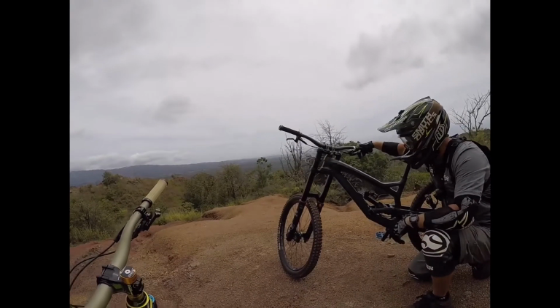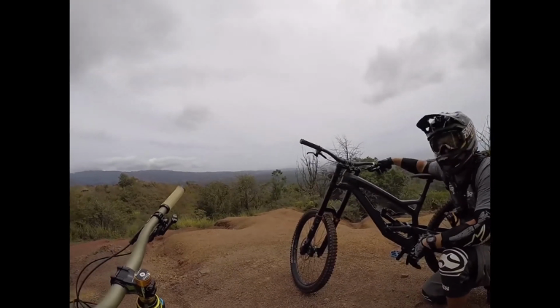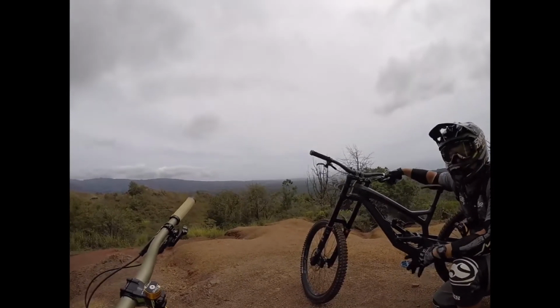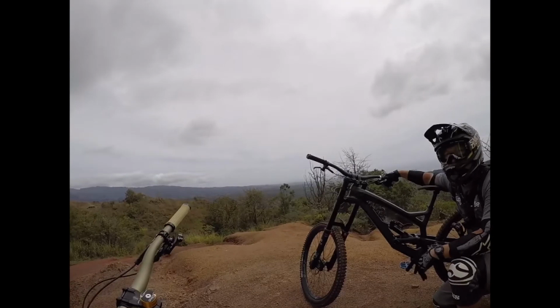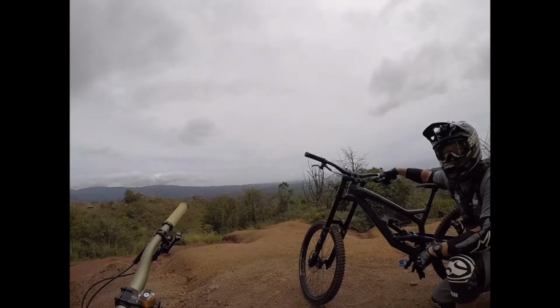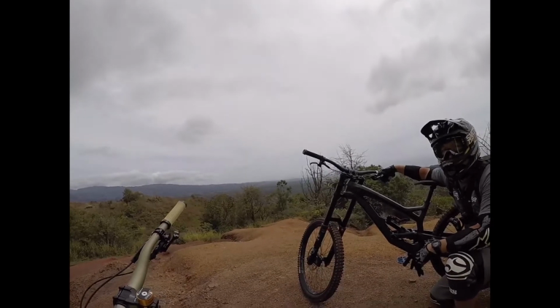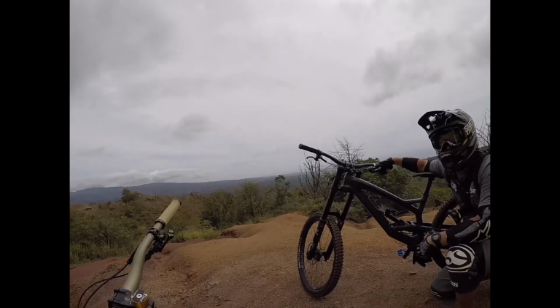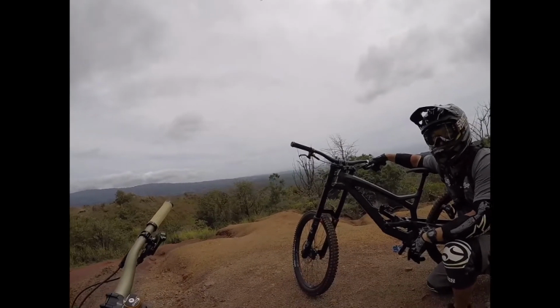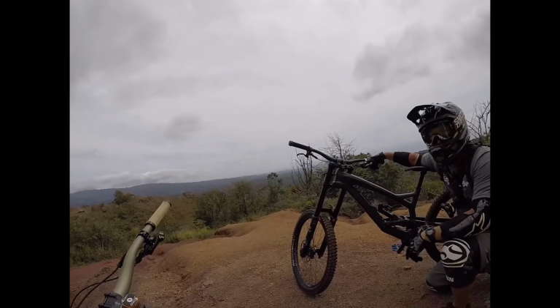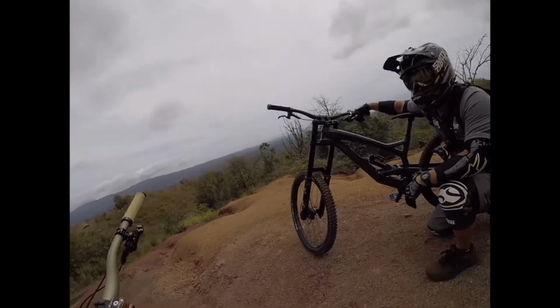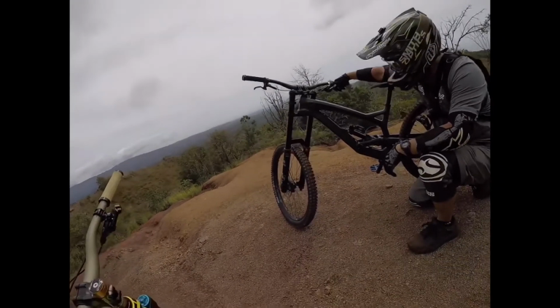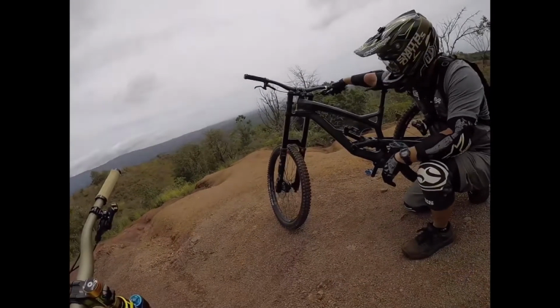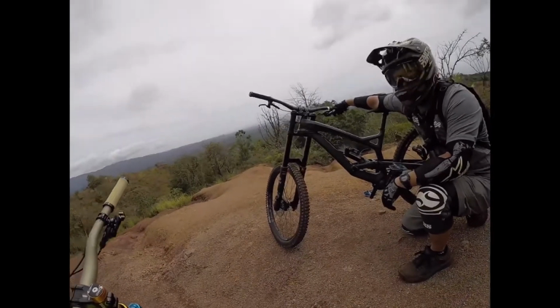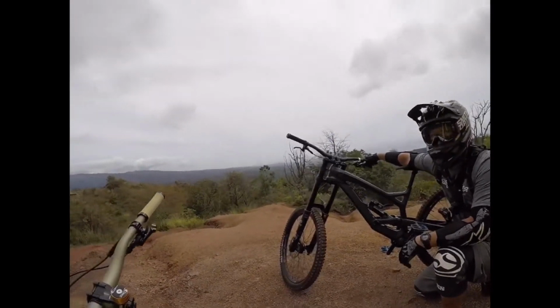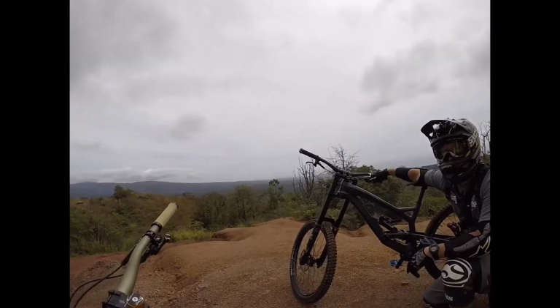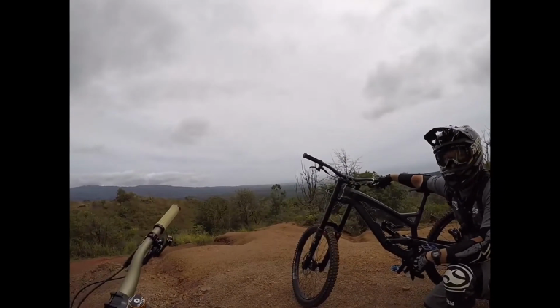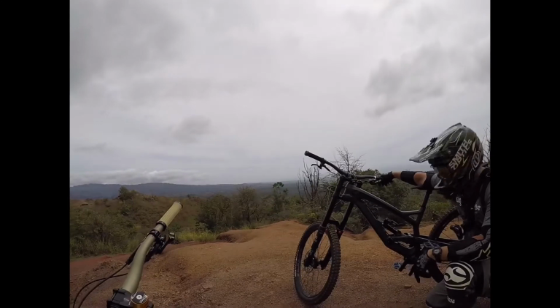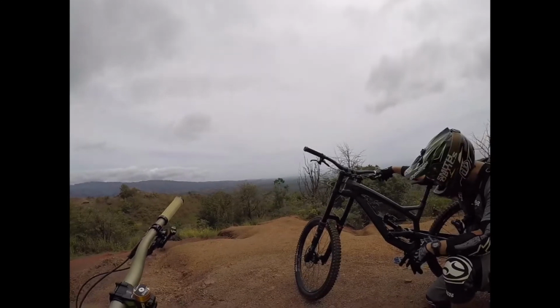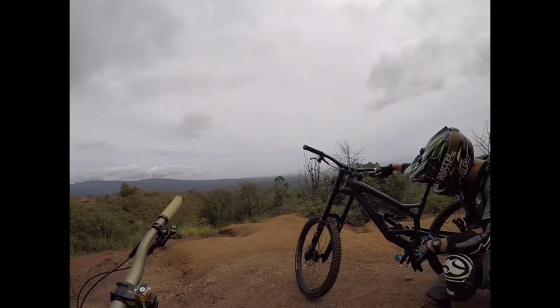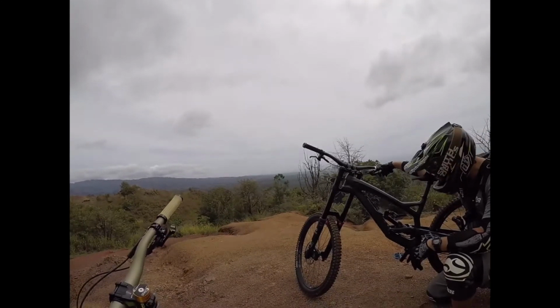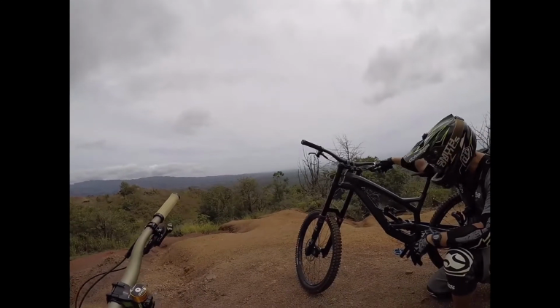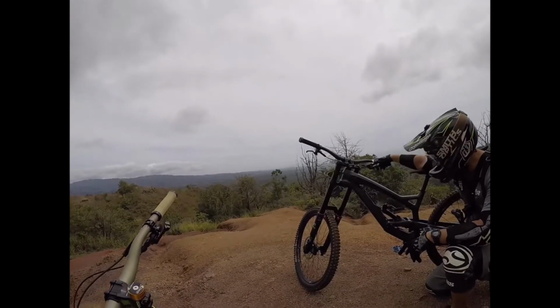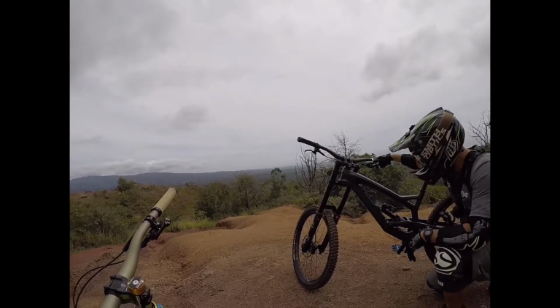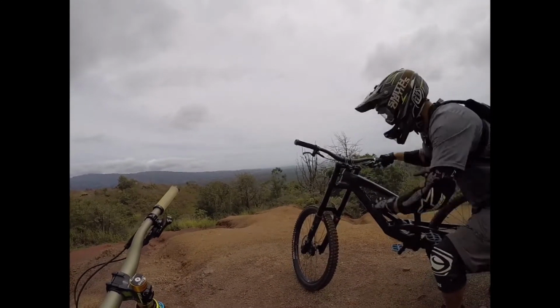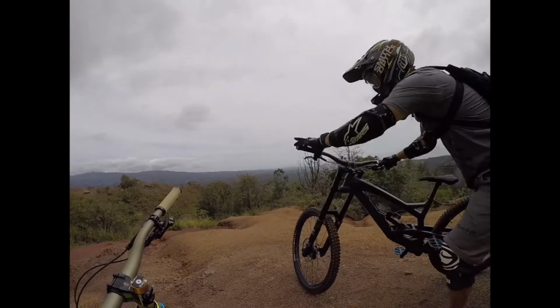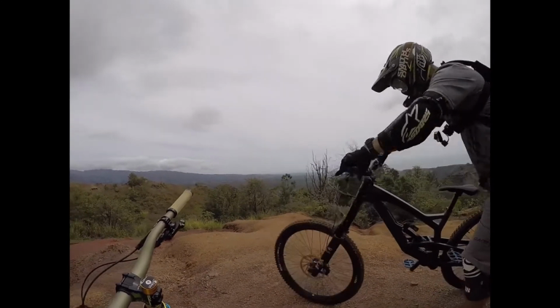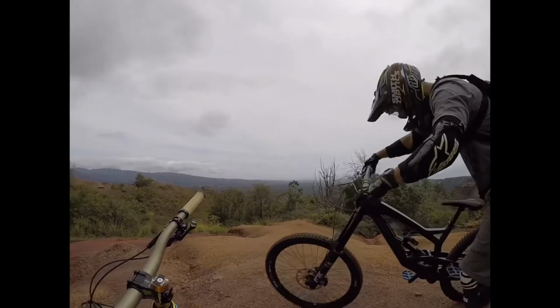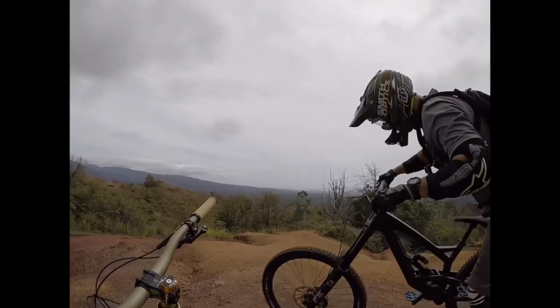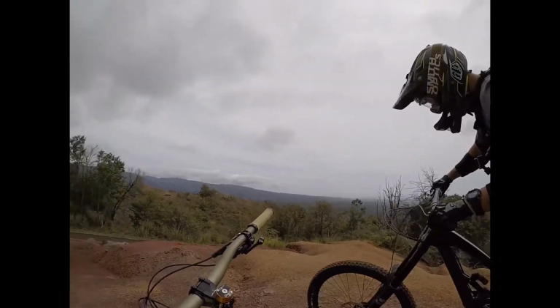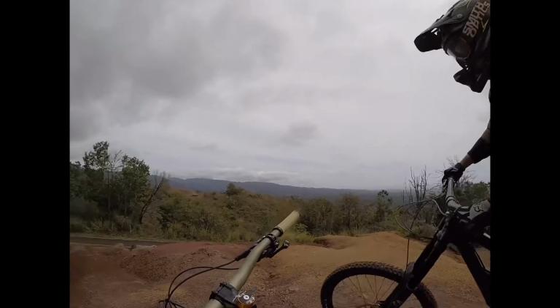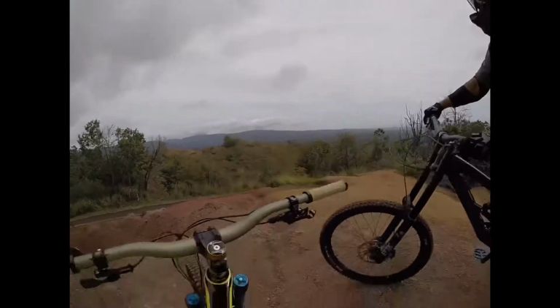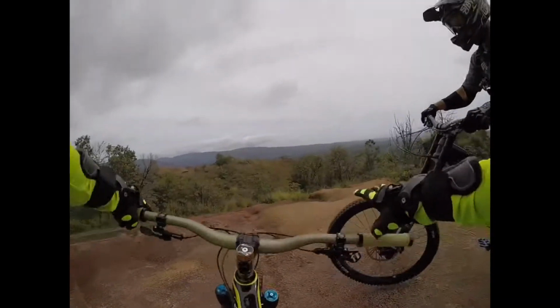But you wouldn't go softer, right? Try ride the whole trail and try to see. And it felt smooth.